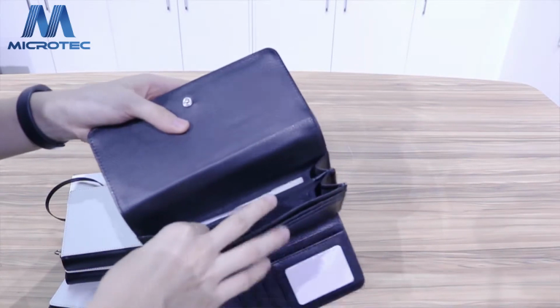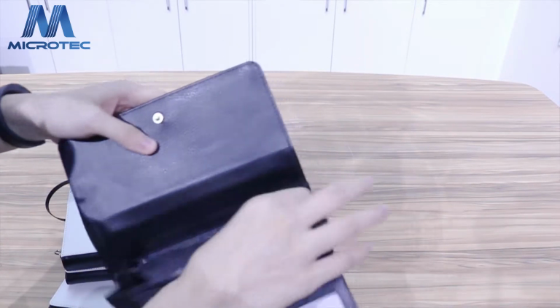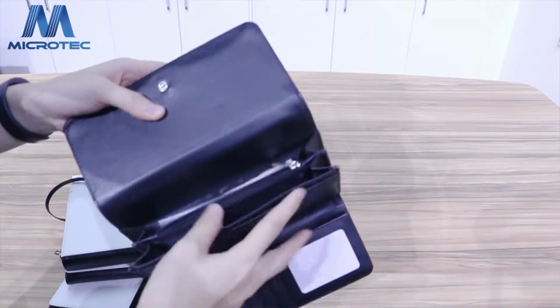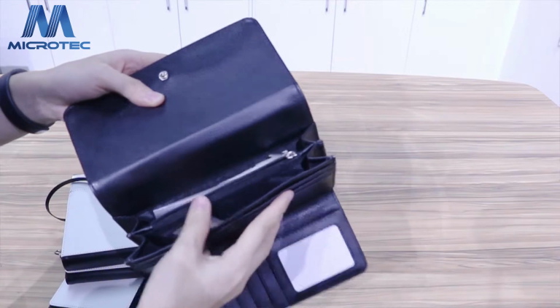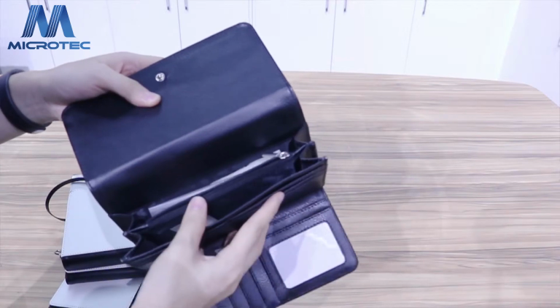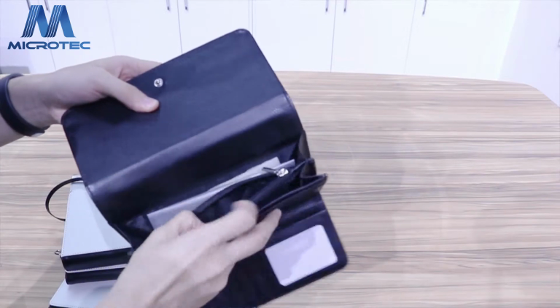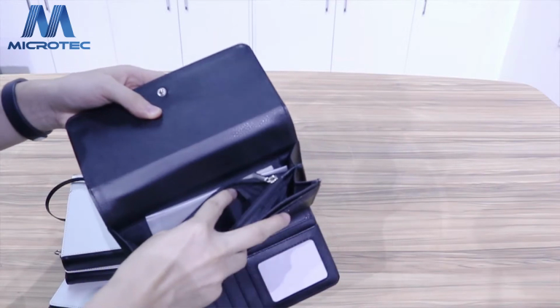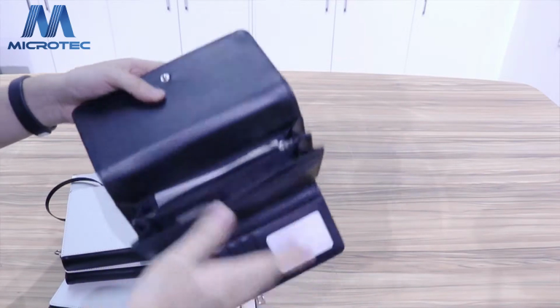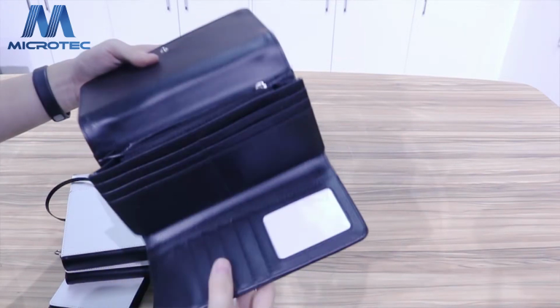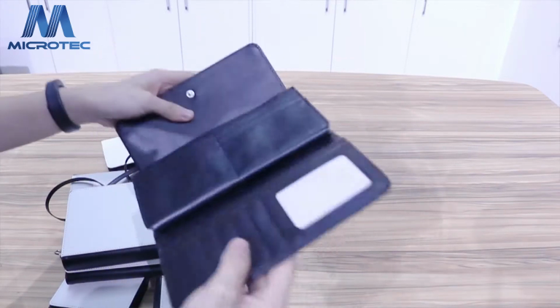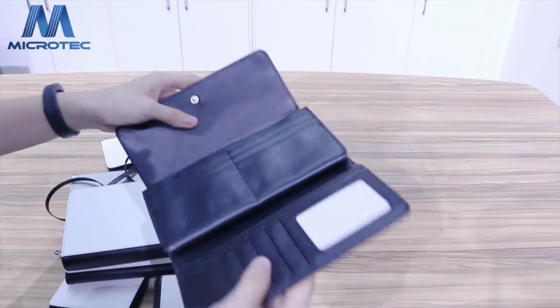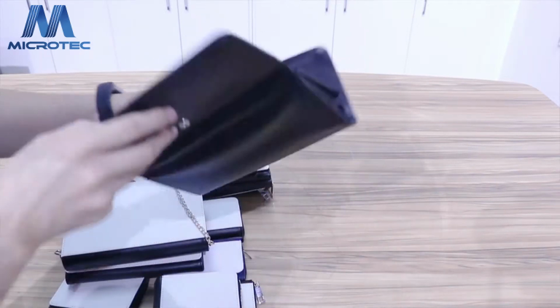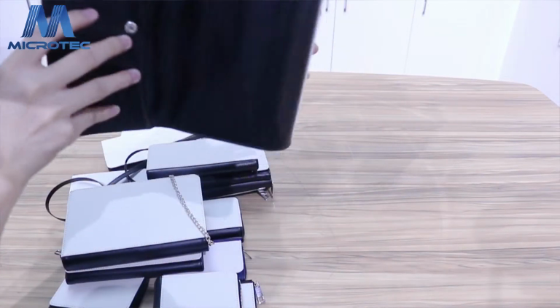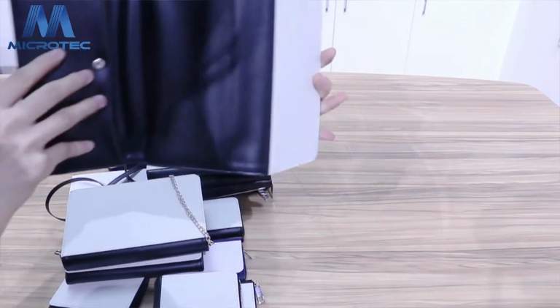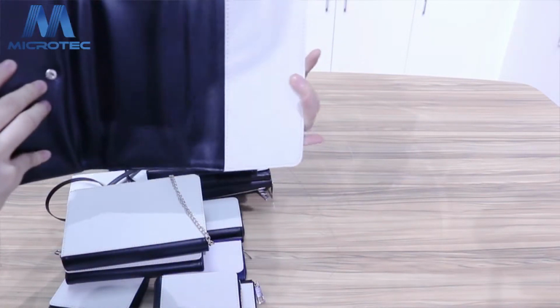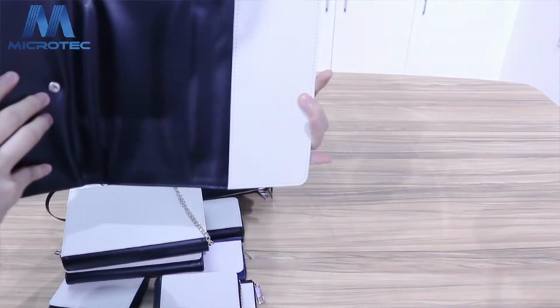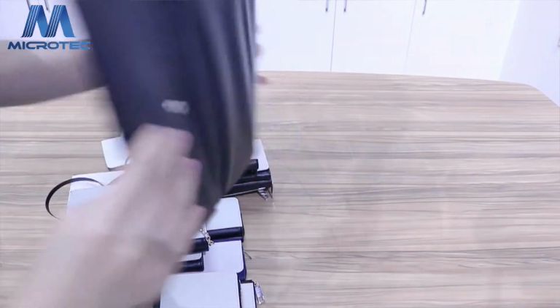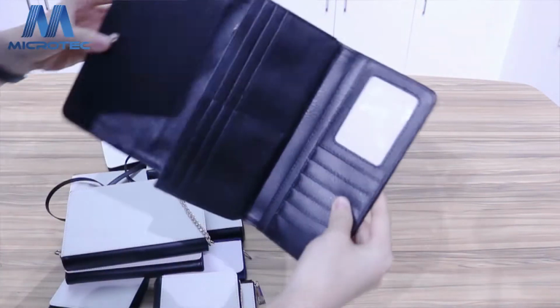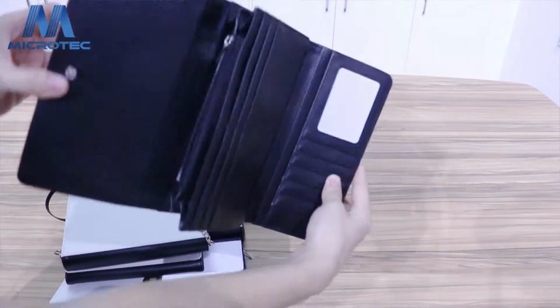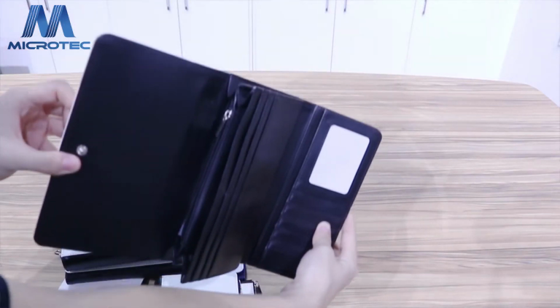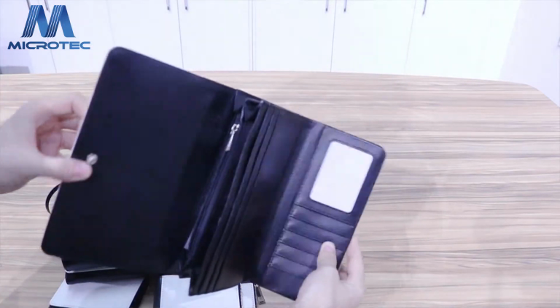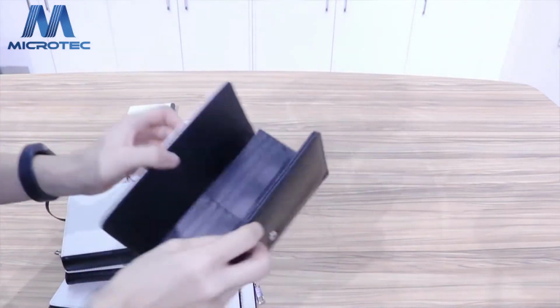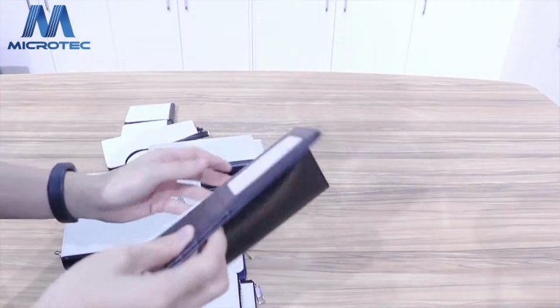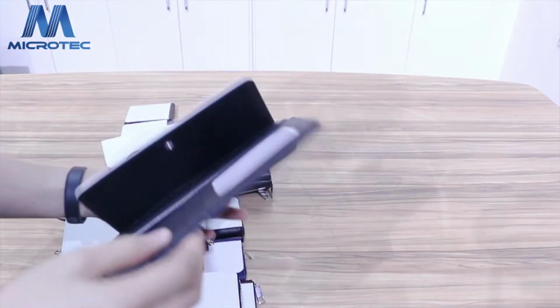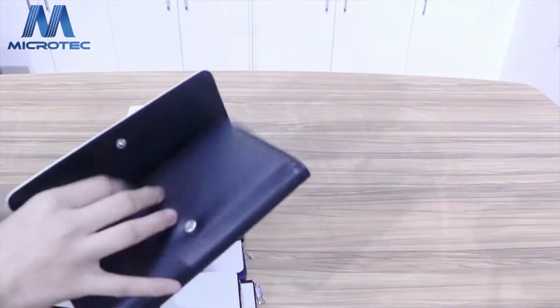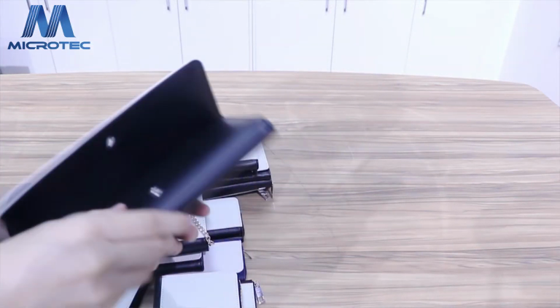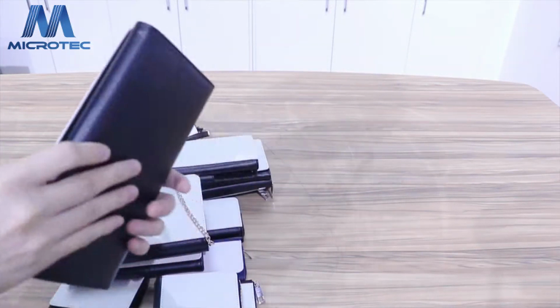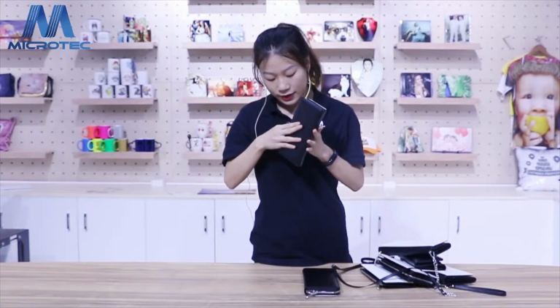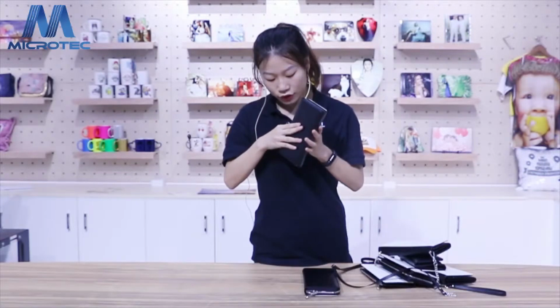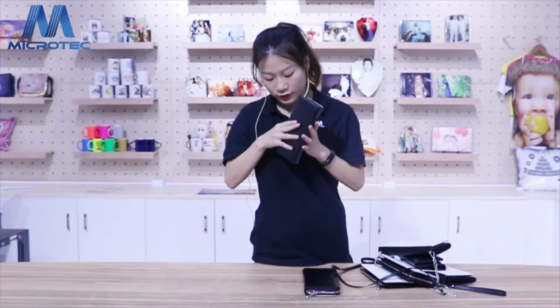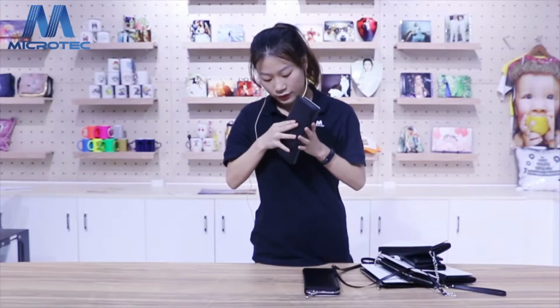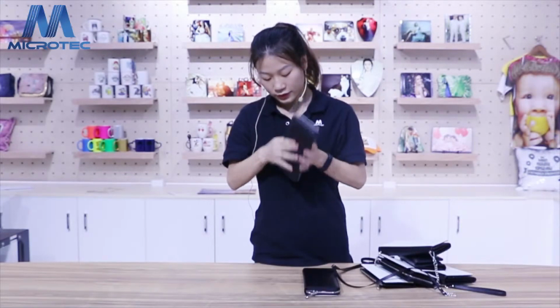The zip — to collect the coins, the credit card, and the money. And it's really easy to use.